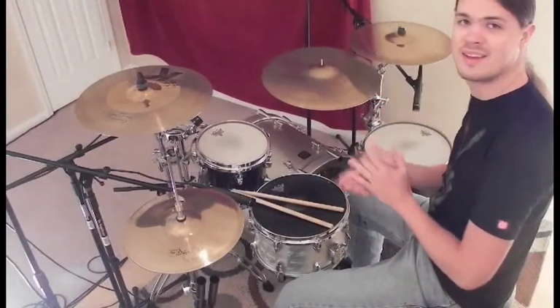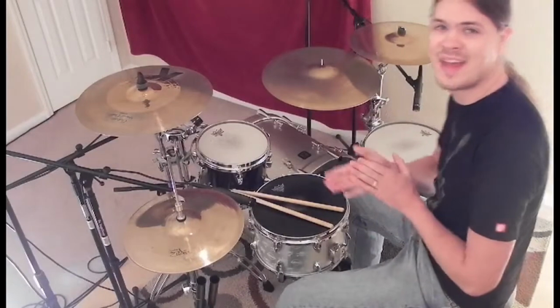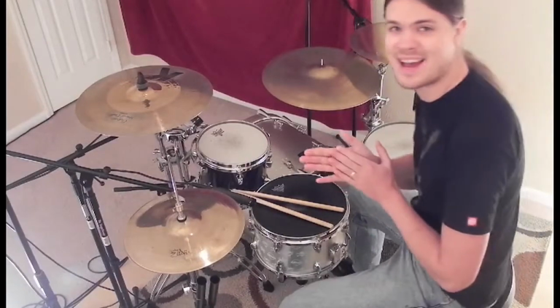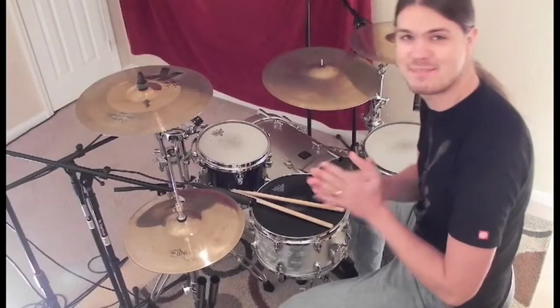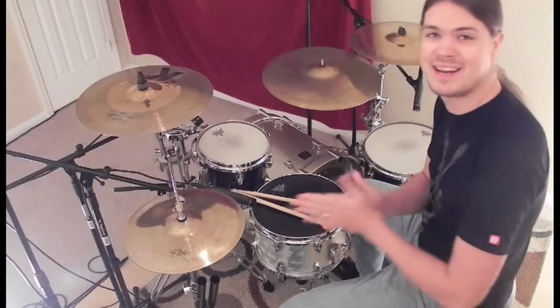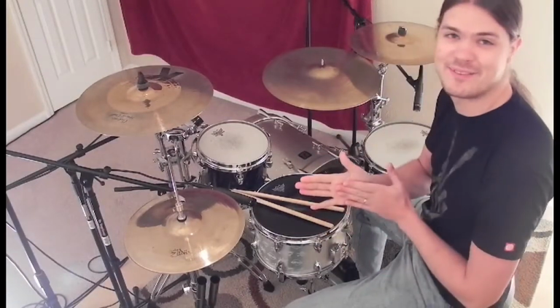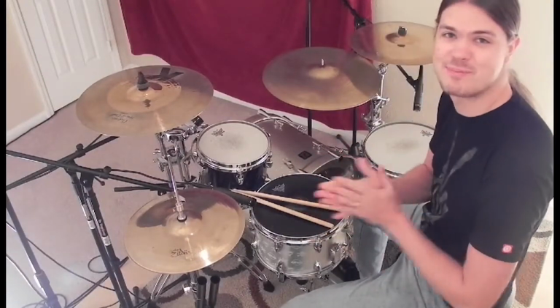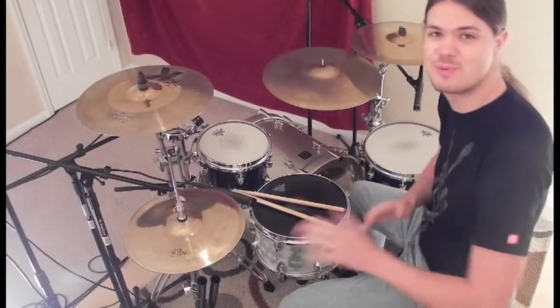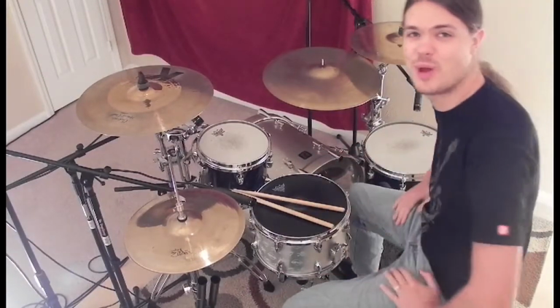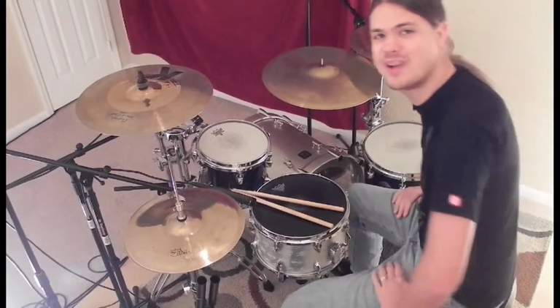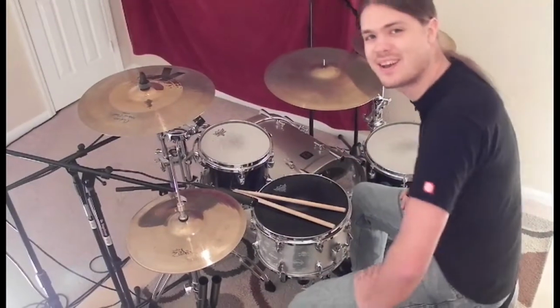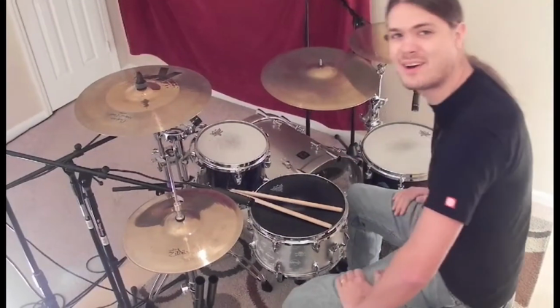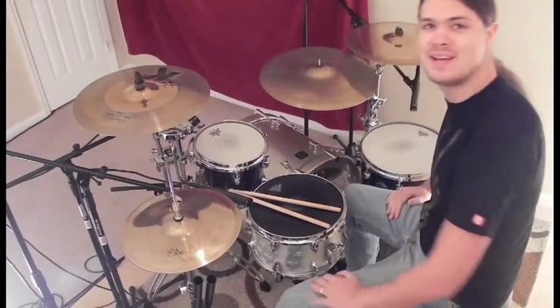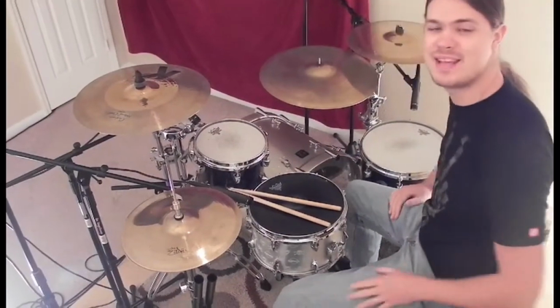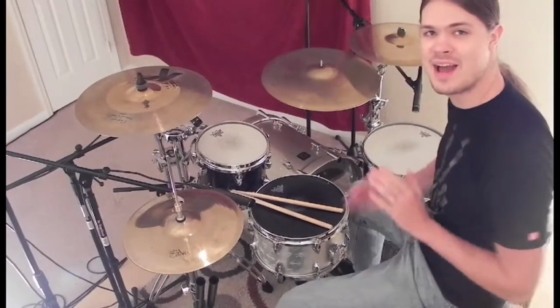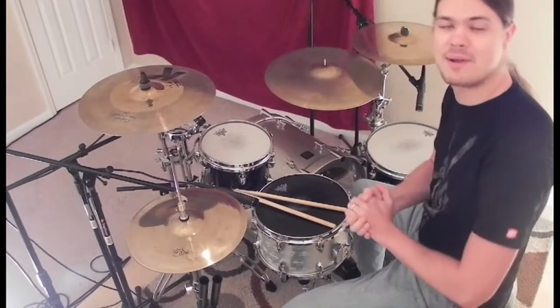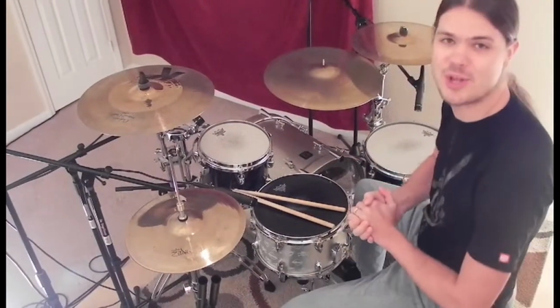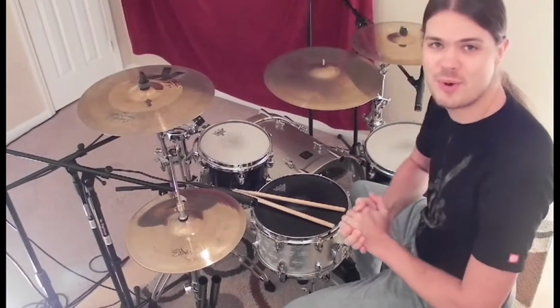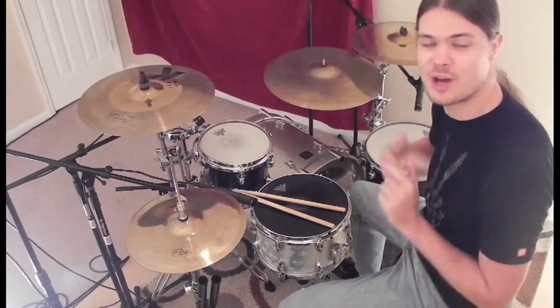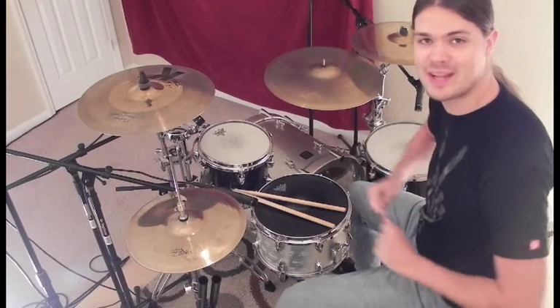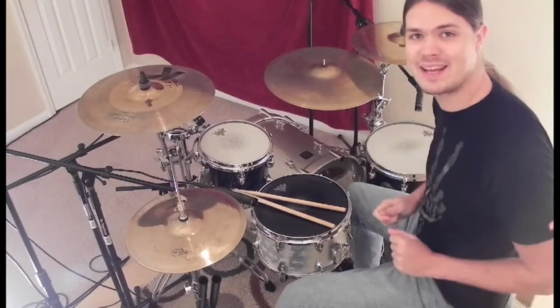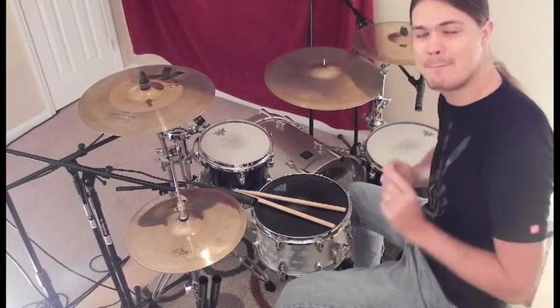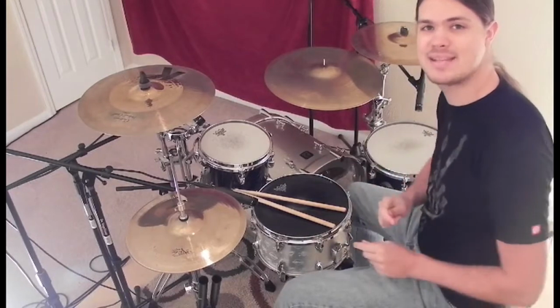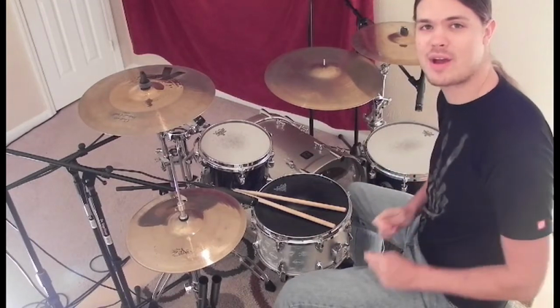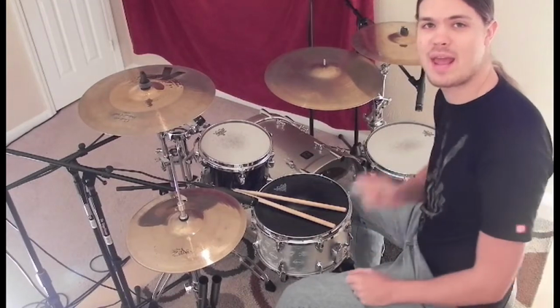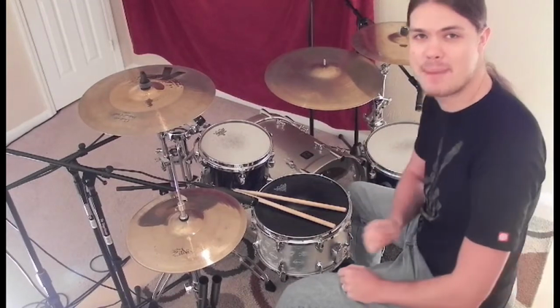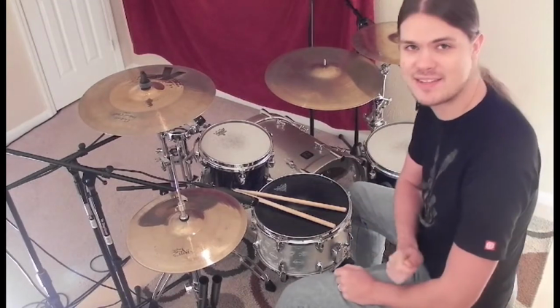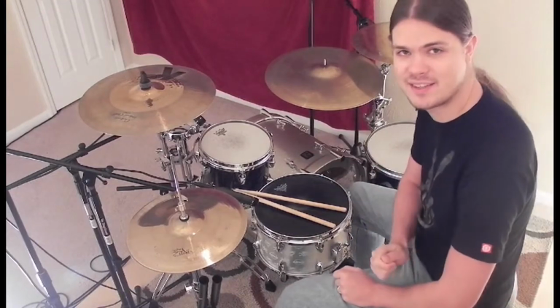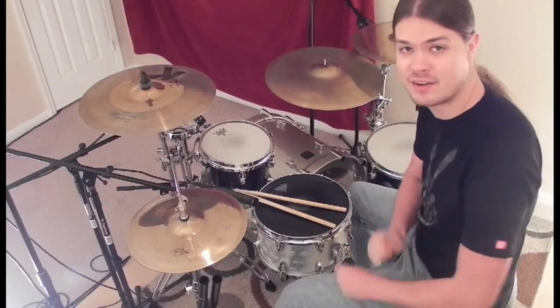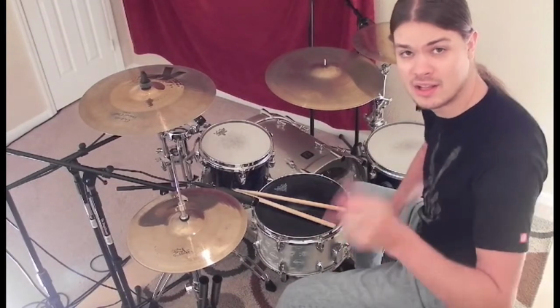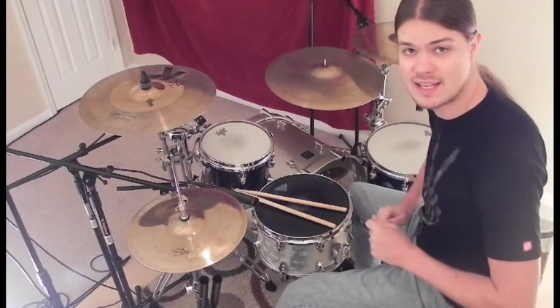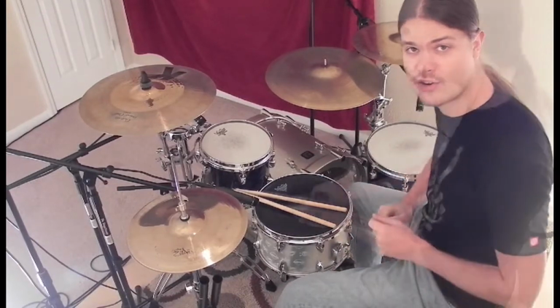Hey guys, Matt here from Drum281.com. Today I'm going to show you a quick lick based around a paradiddle-diddle. Let's get started.